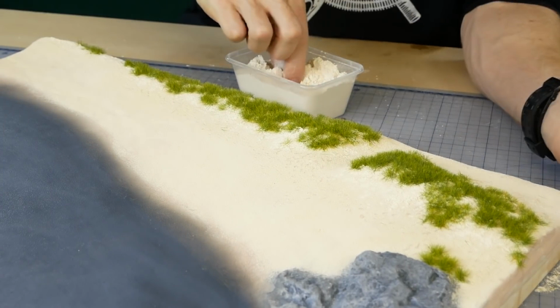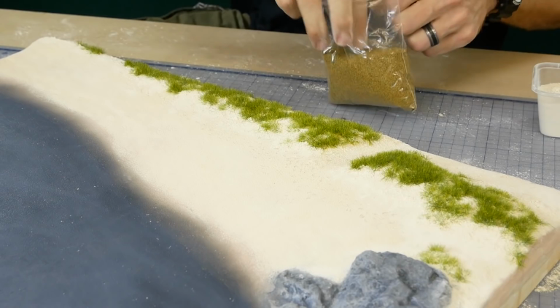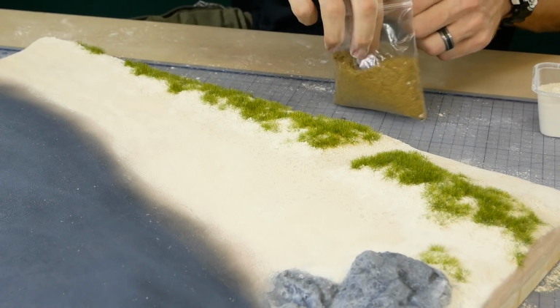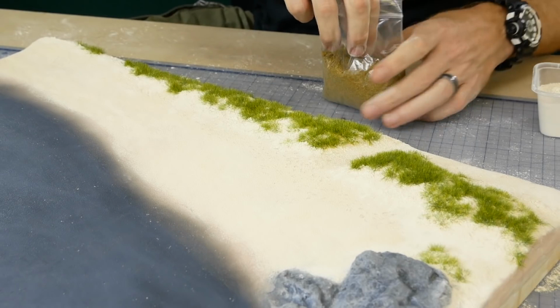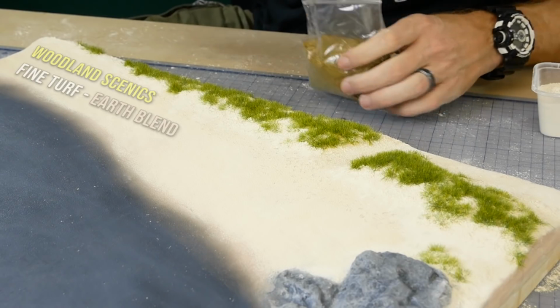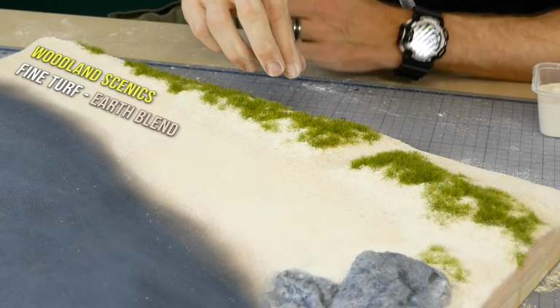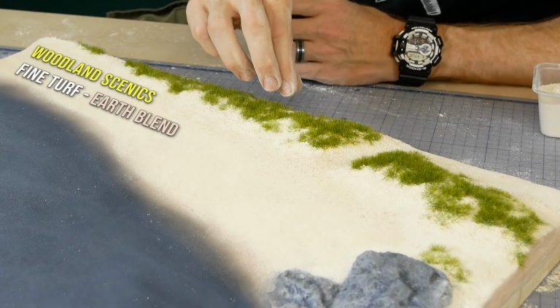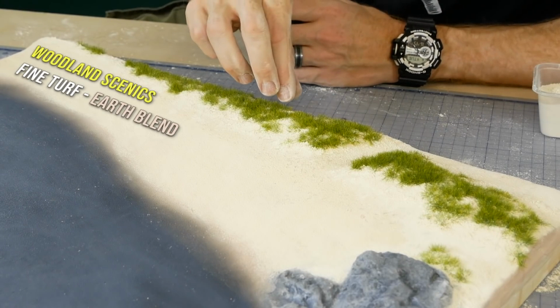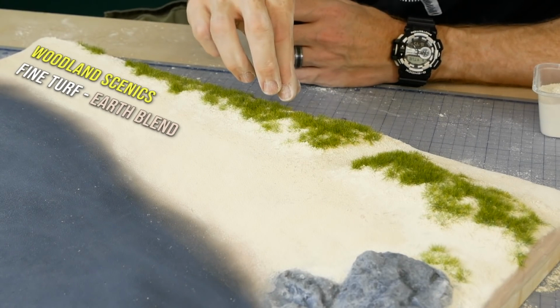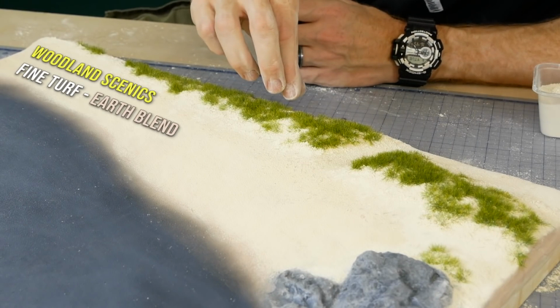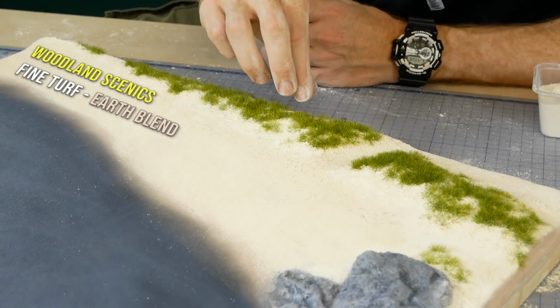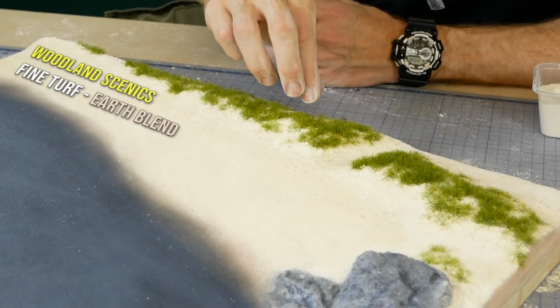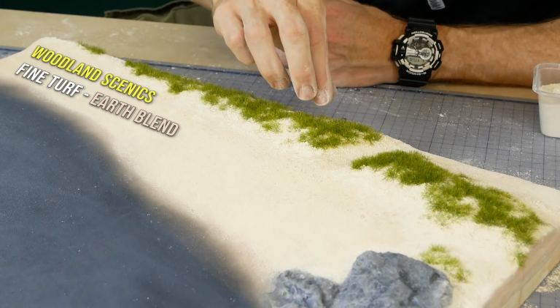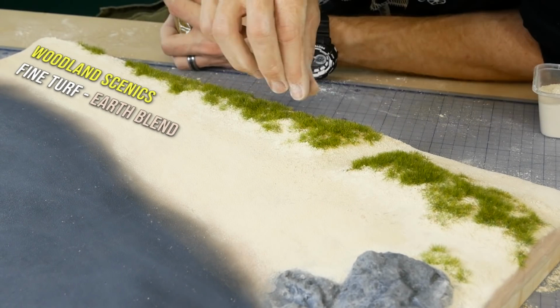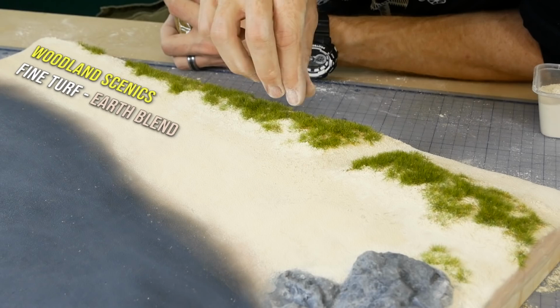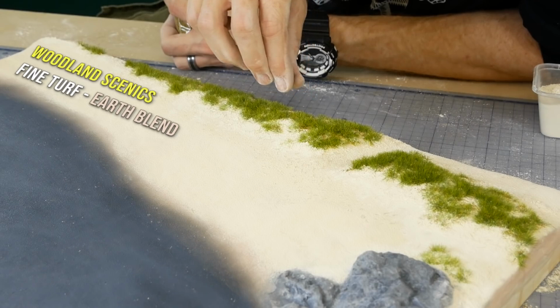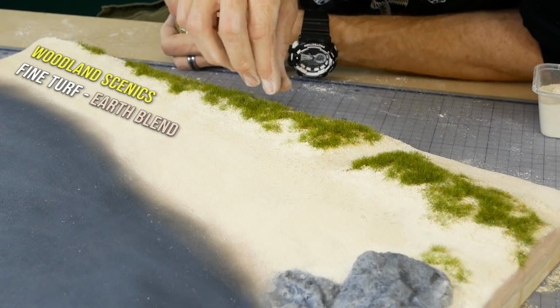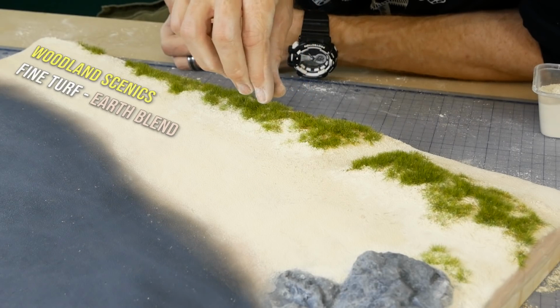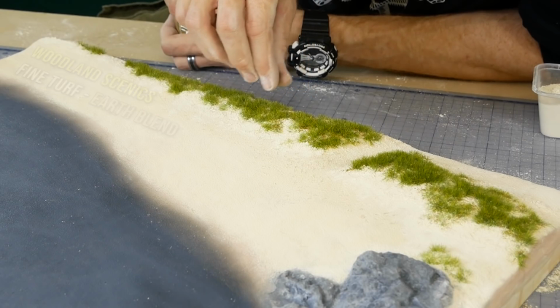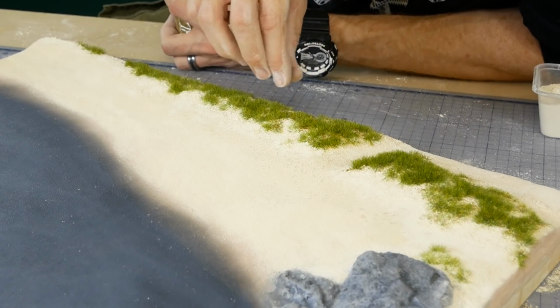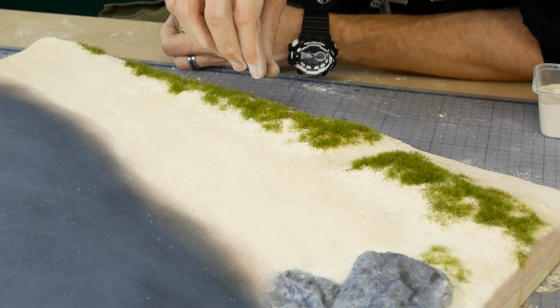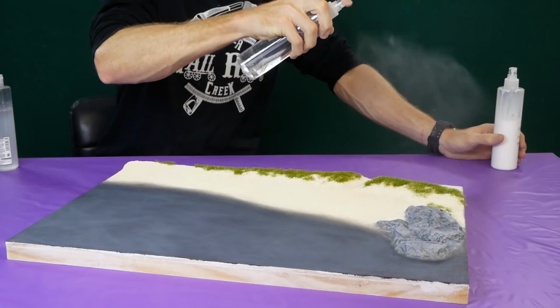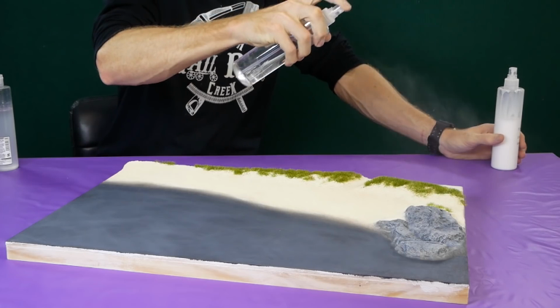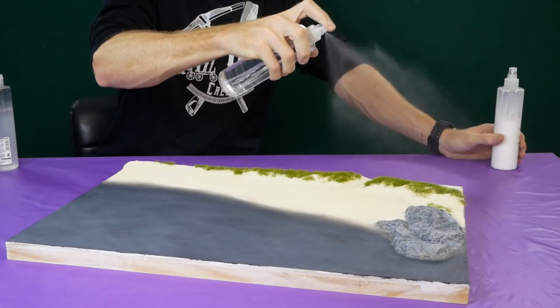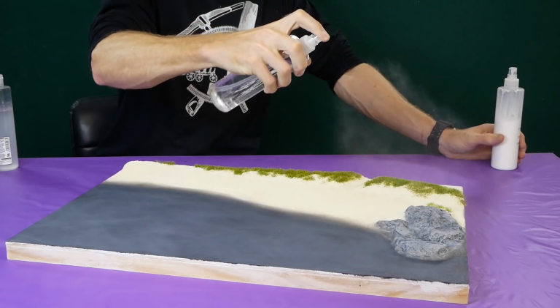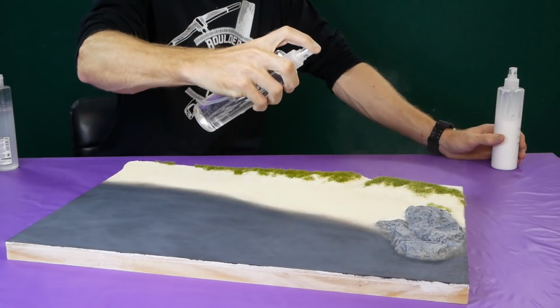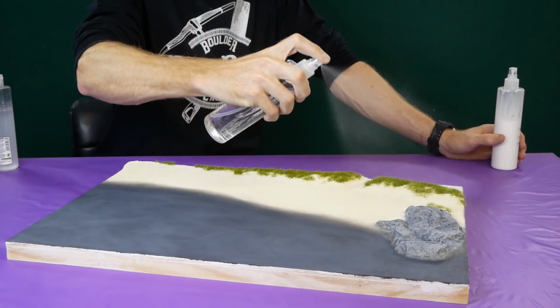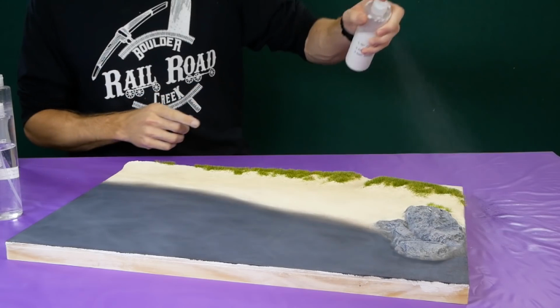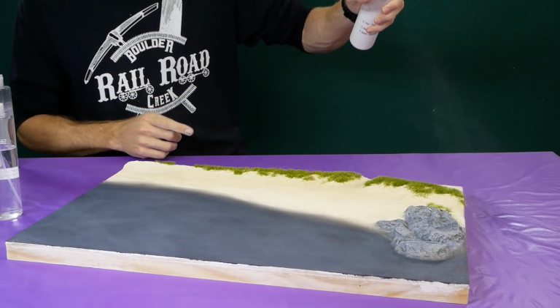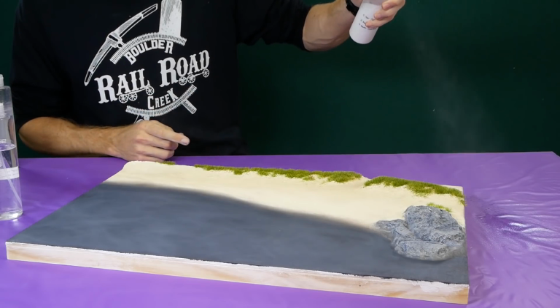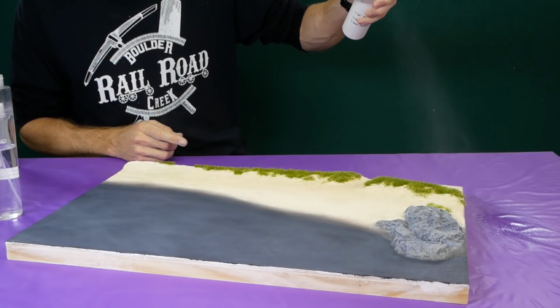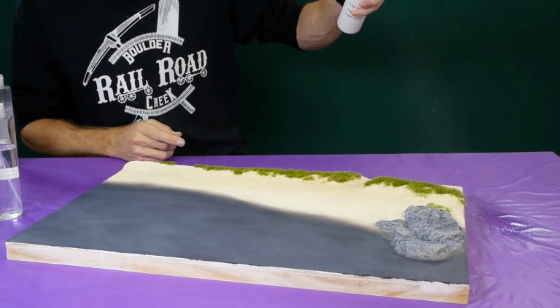I also add some fine leaf texture around the grass areas as well using some ground foam. This is all fixed down using the alcohol and glue combination shown earlier.